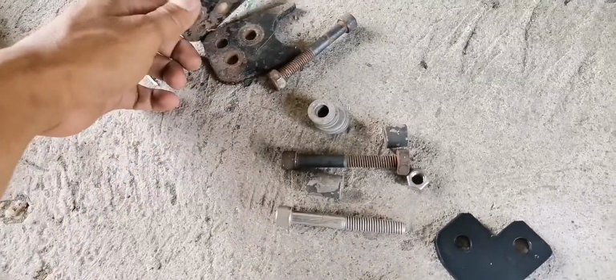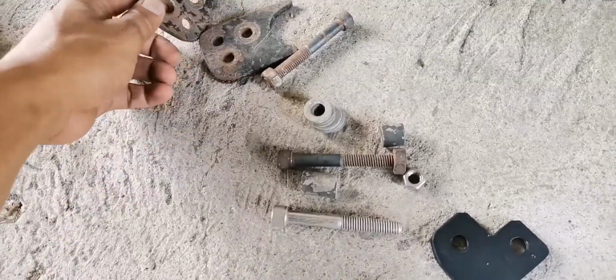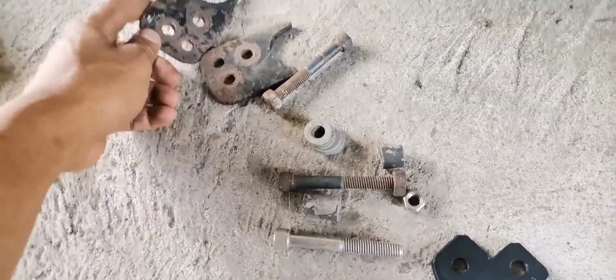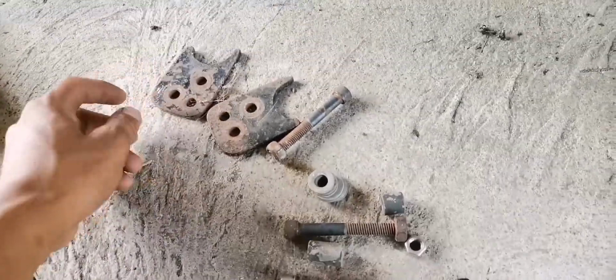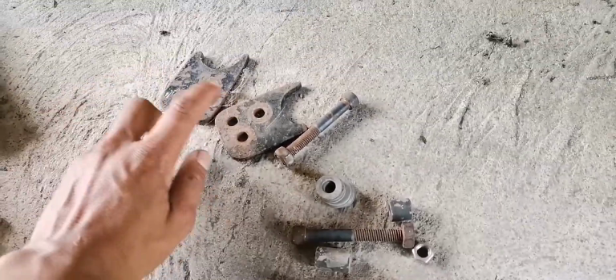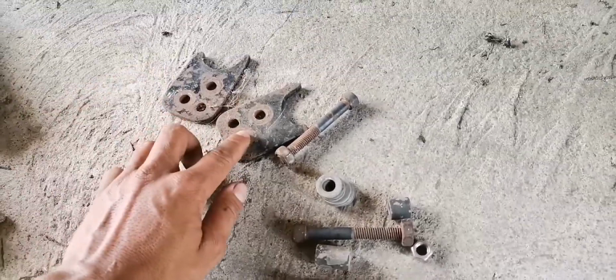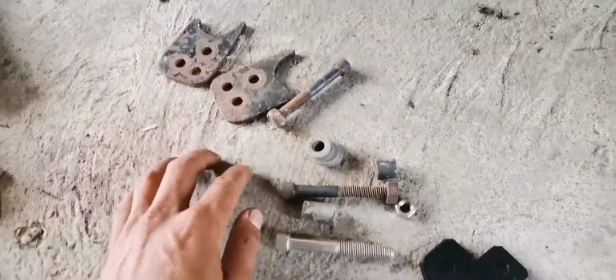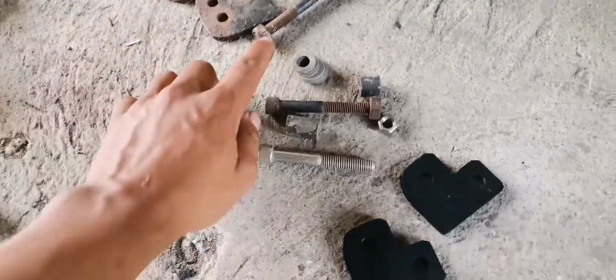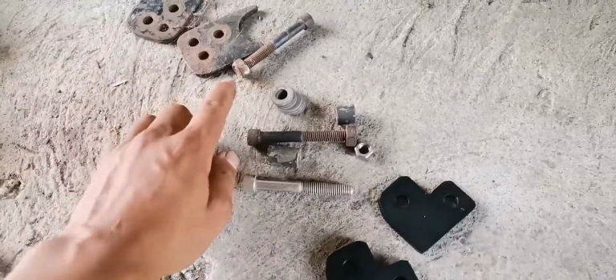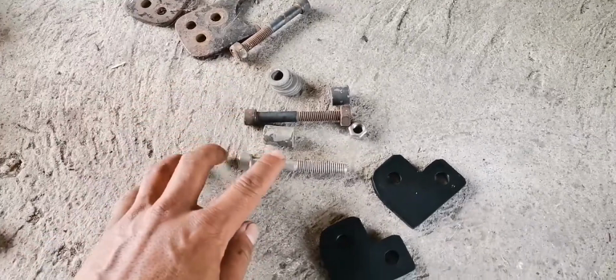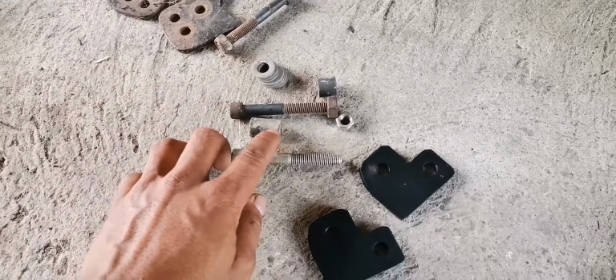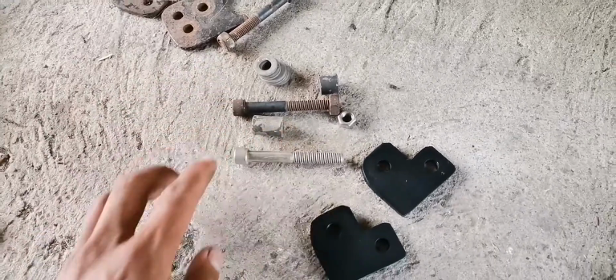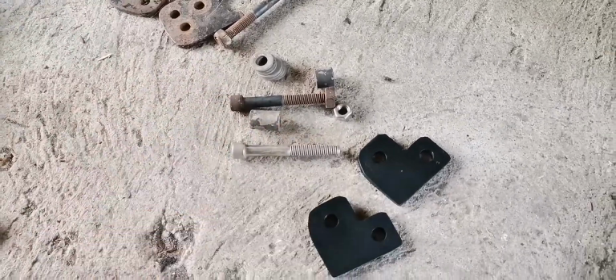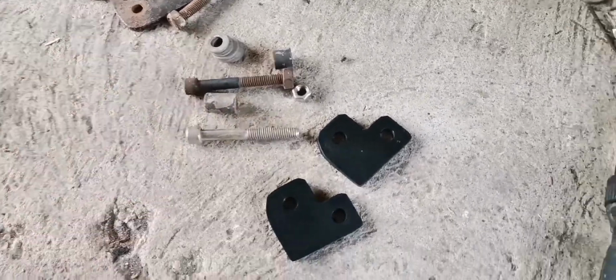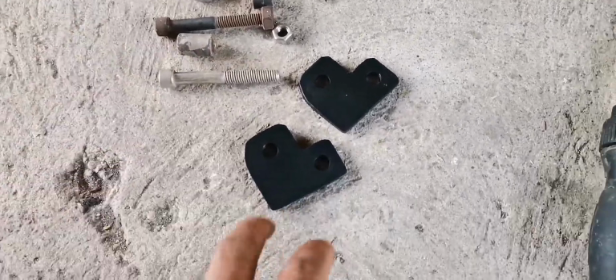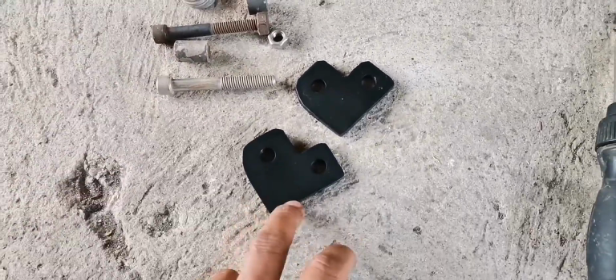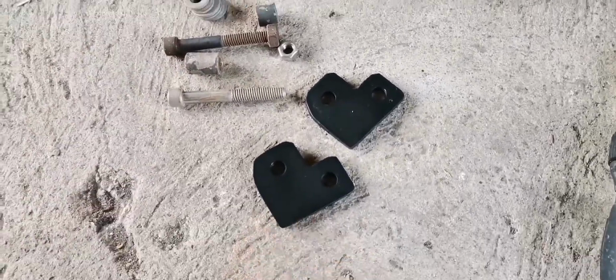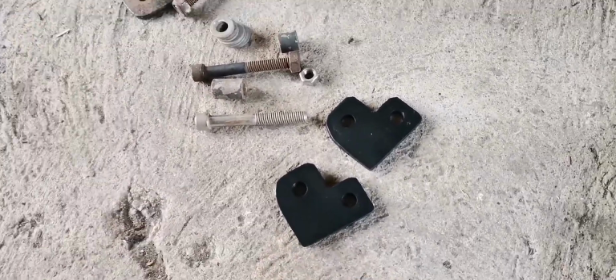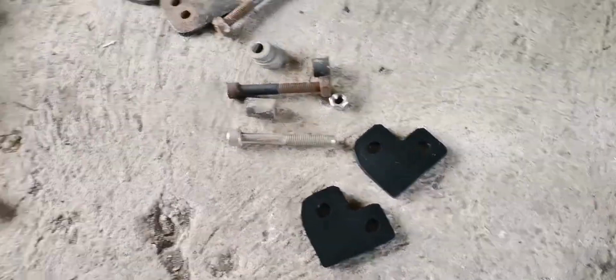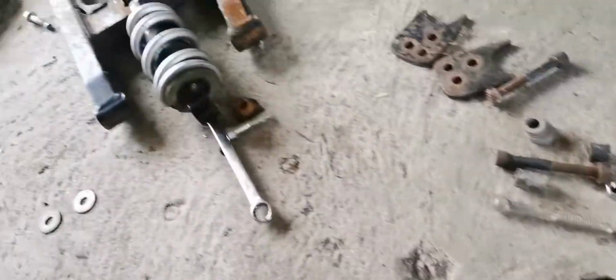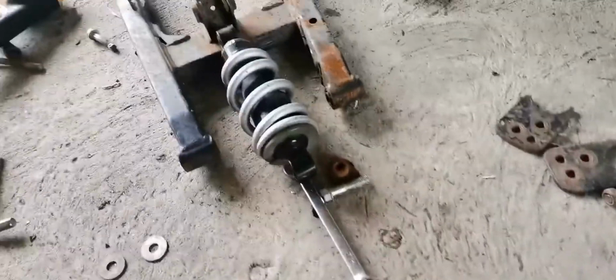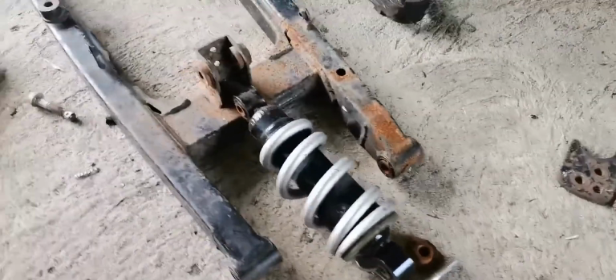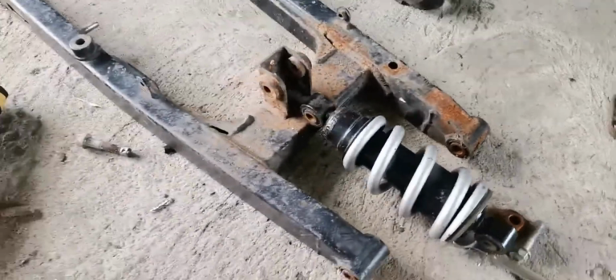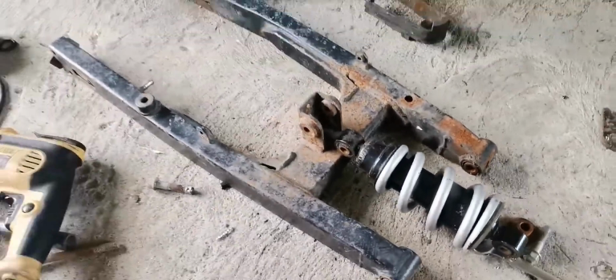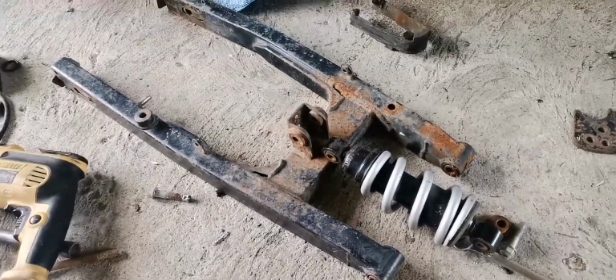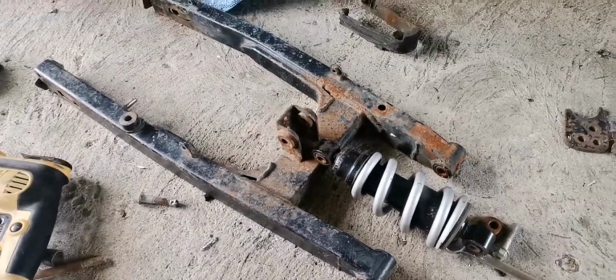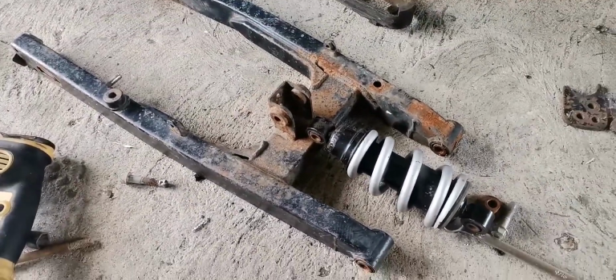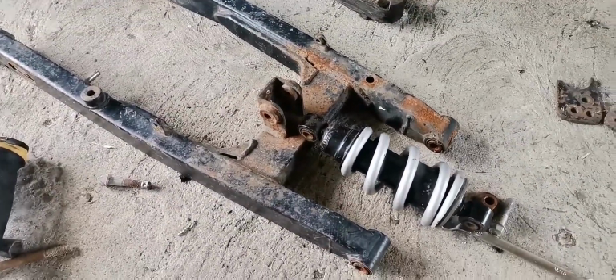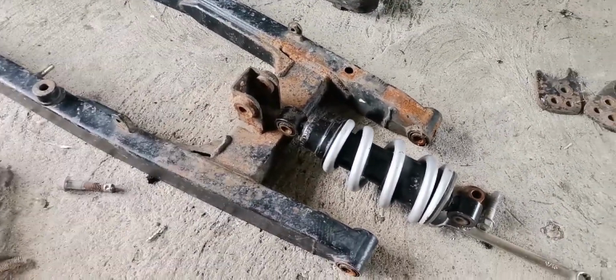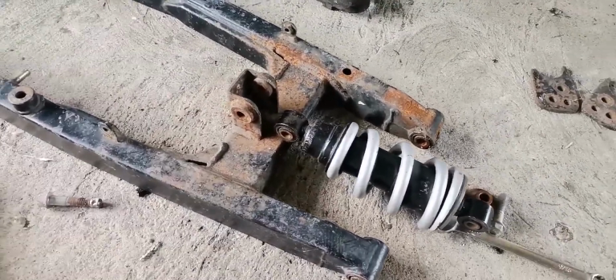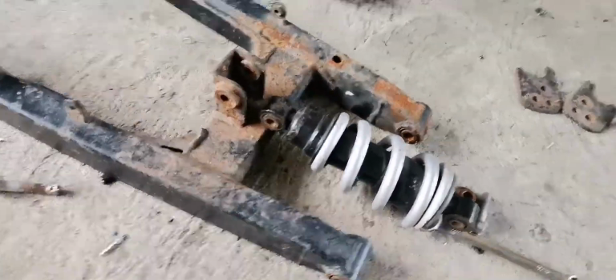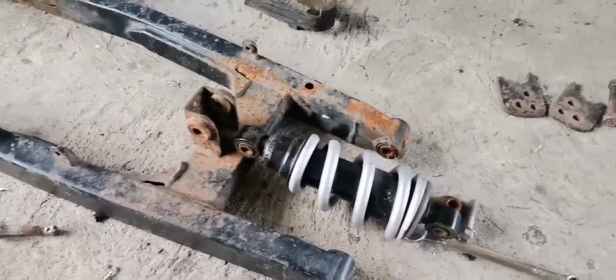Ito yung lifter natin dati. Tapos itong mga tornillo at yung spacer, yun na rin ang gagamitin natin dito sa bago. So, dito ko nga pala sya sinukat — diyan, sa luma akong swingarm at lumang monoshock.